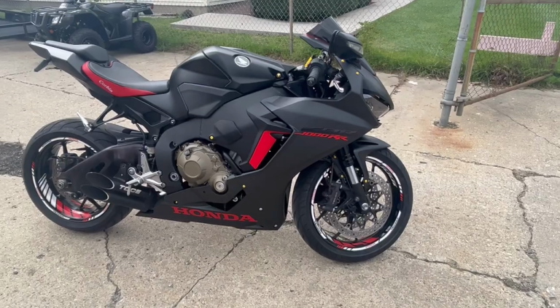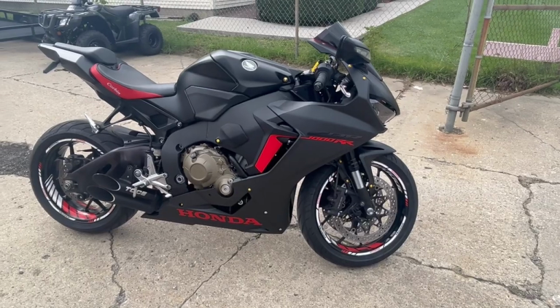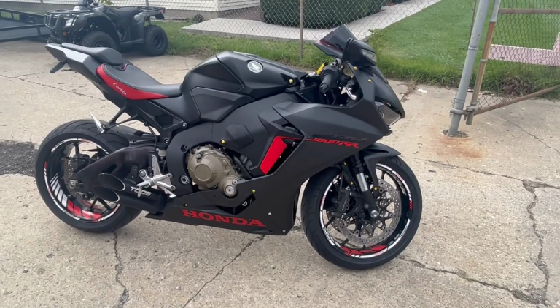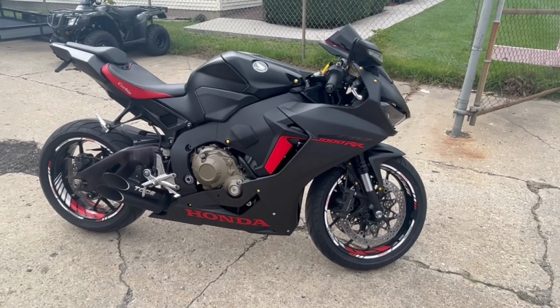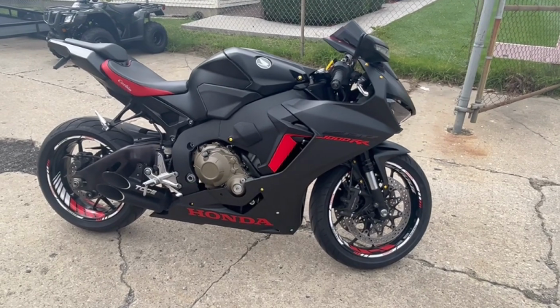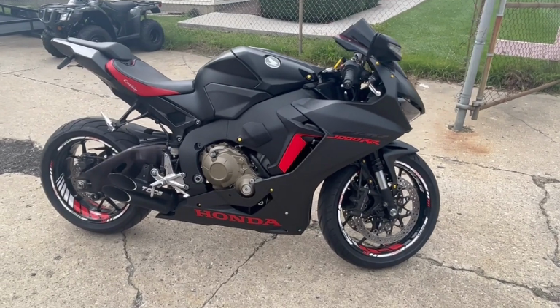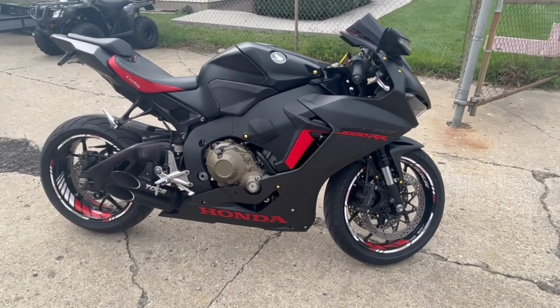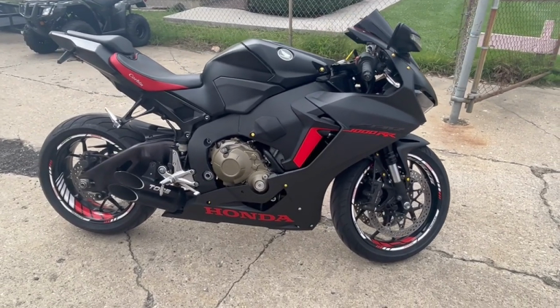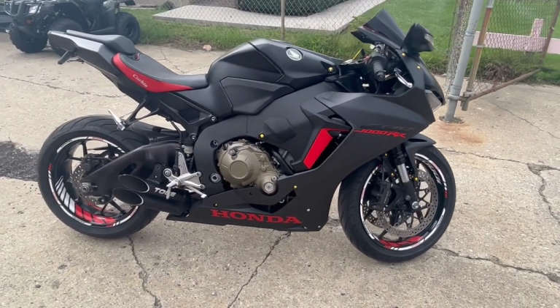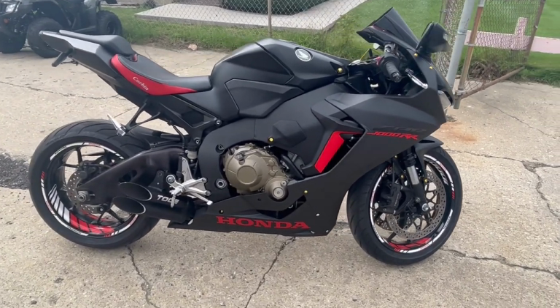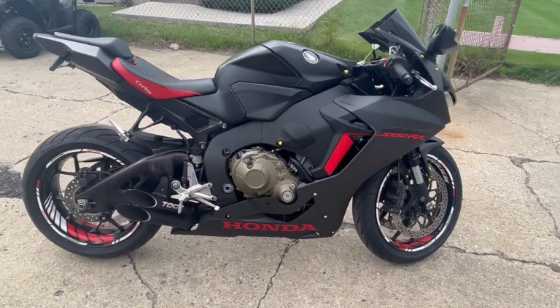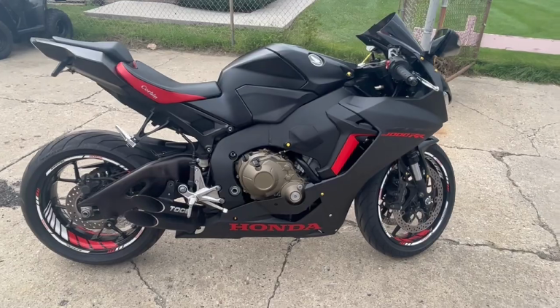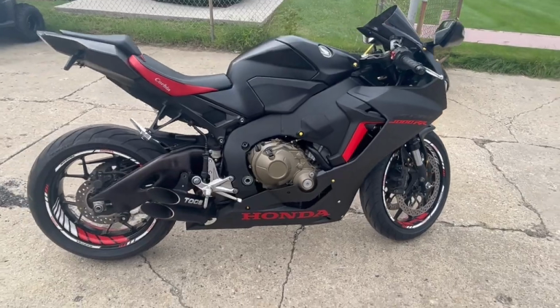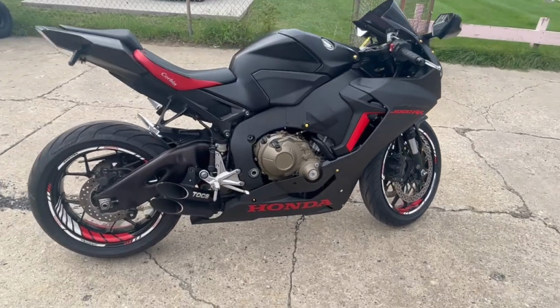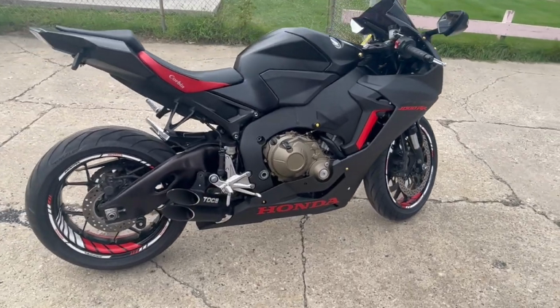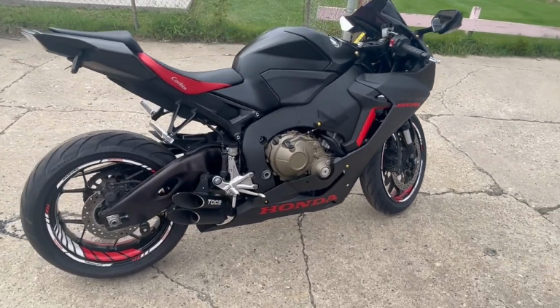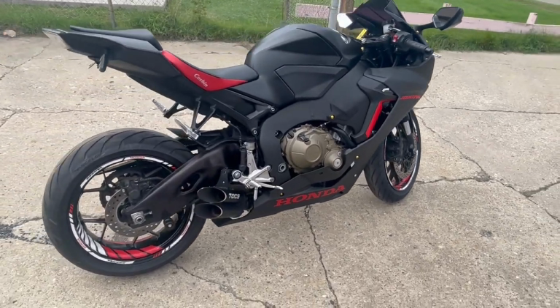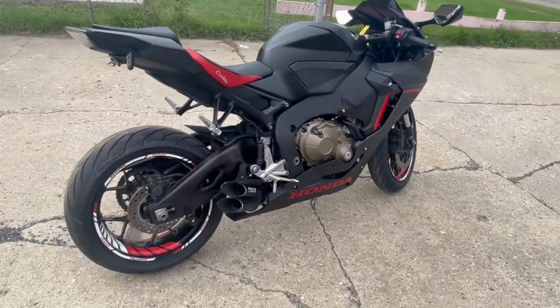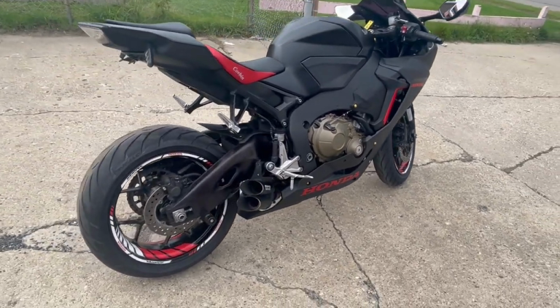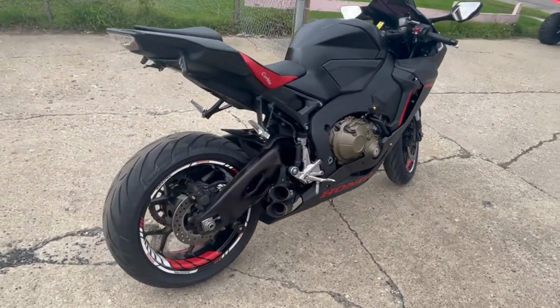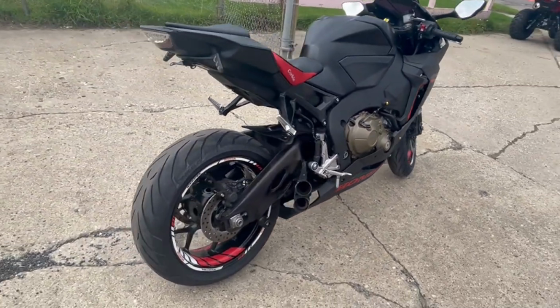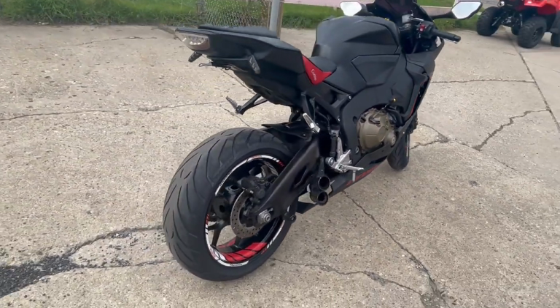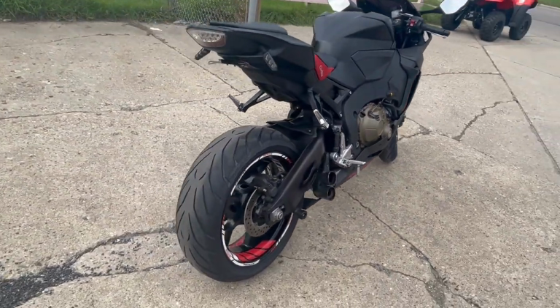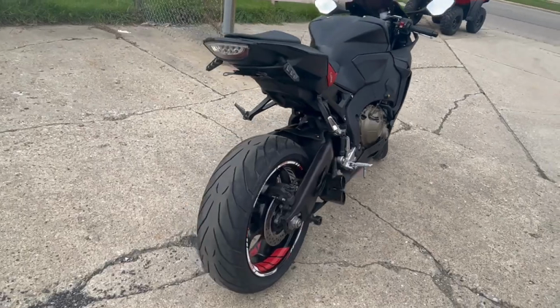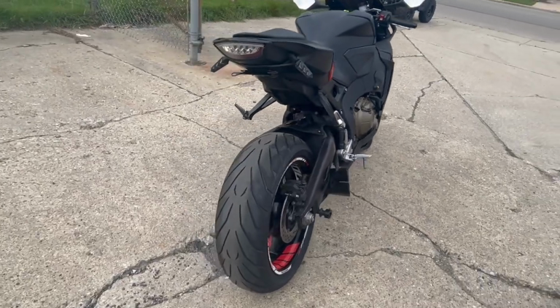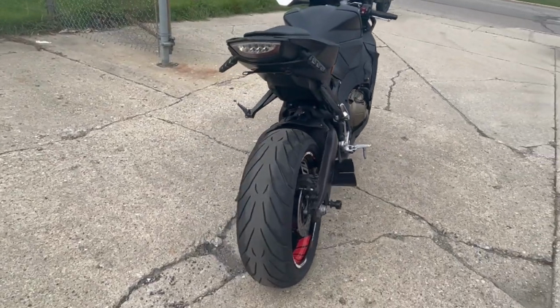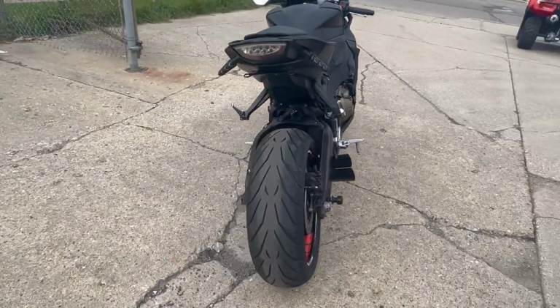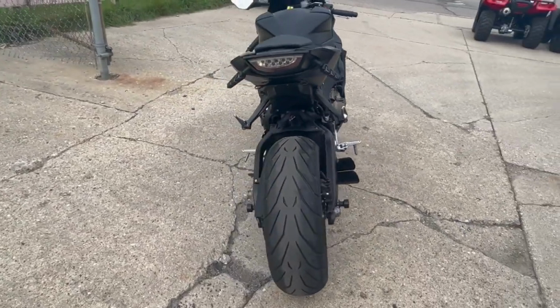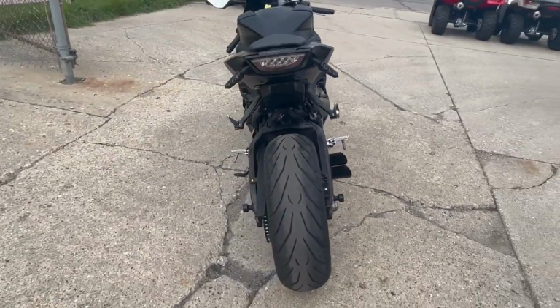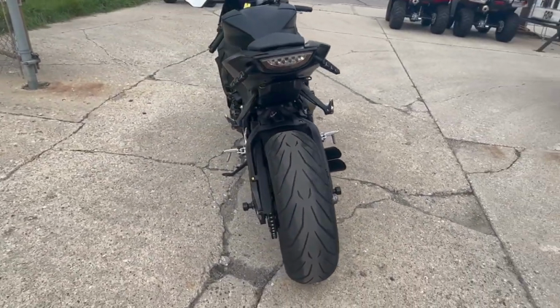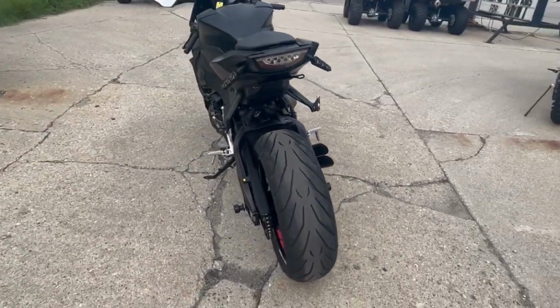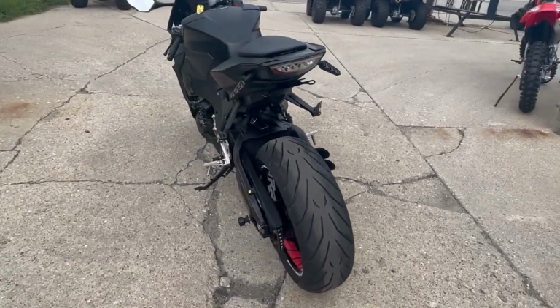Hey guys, ApprovalPowerSports.com here doing some videos on some stuff that just came in. Check this out, it is a 2017 Honda CBR1000RR for sale. Only 15,407 miles, over 2,000 in extras.